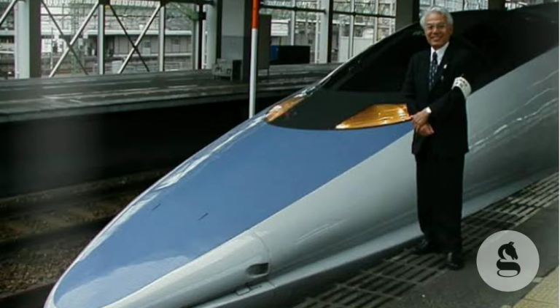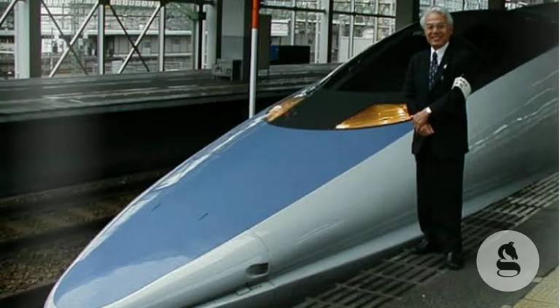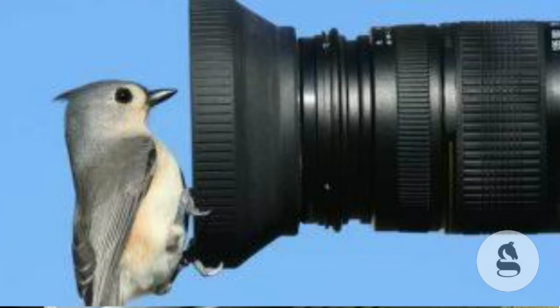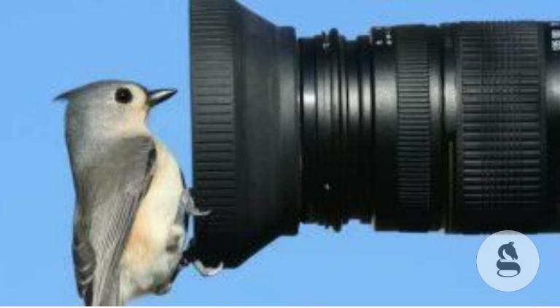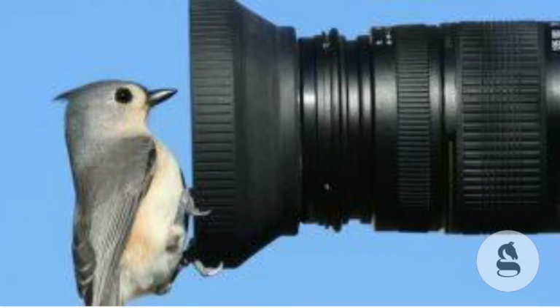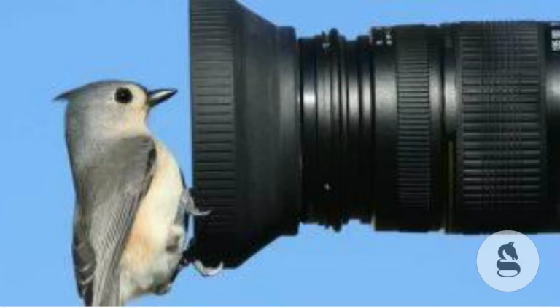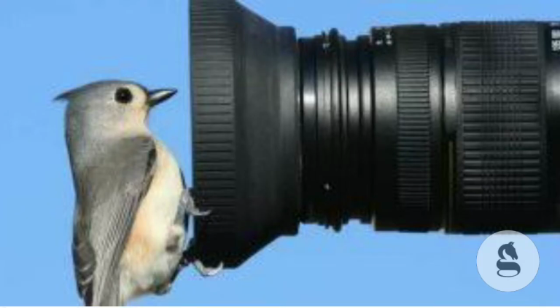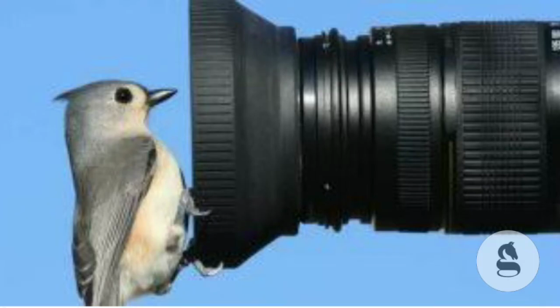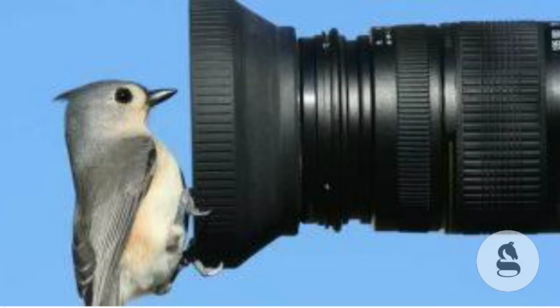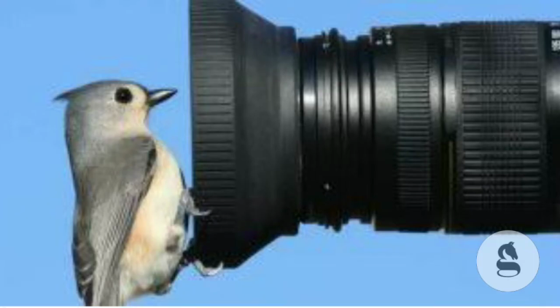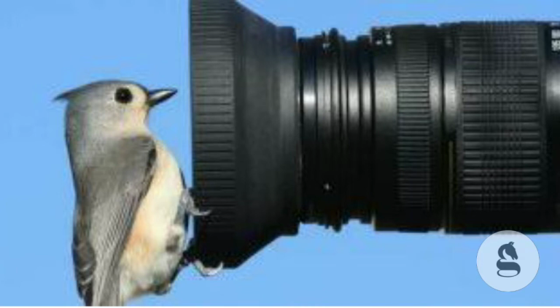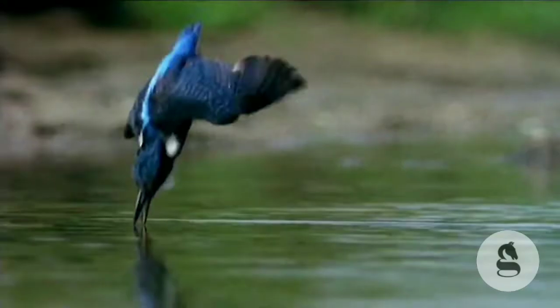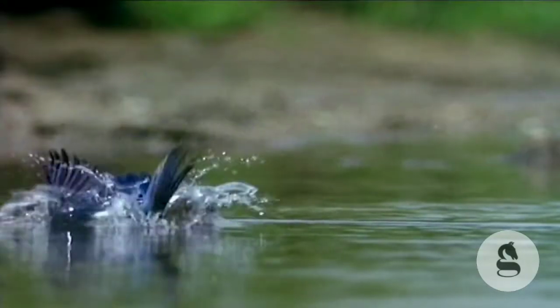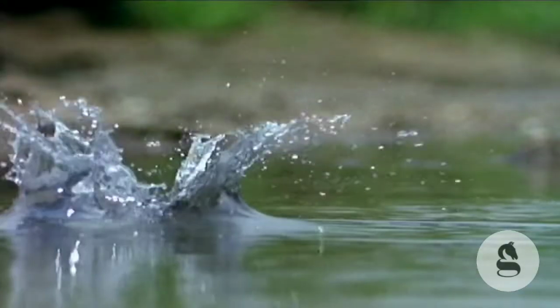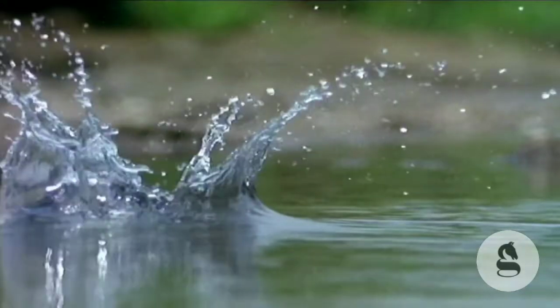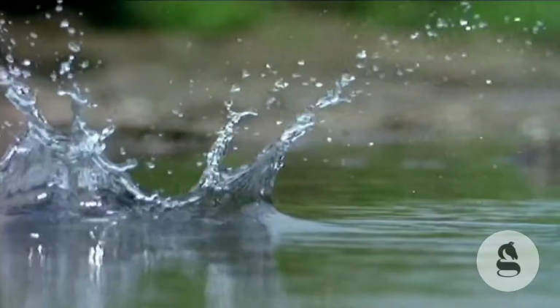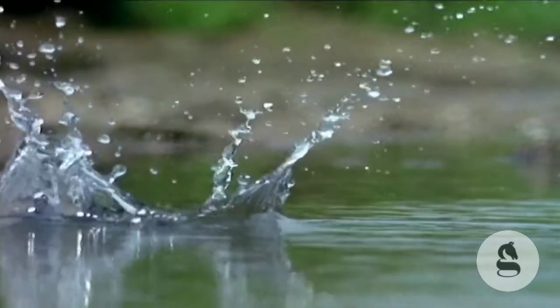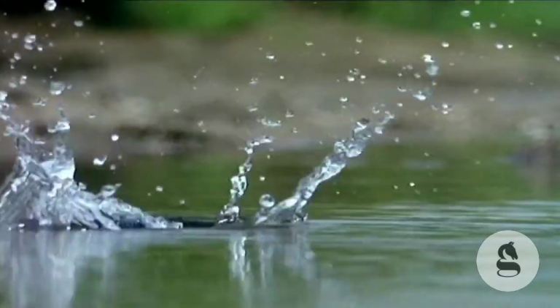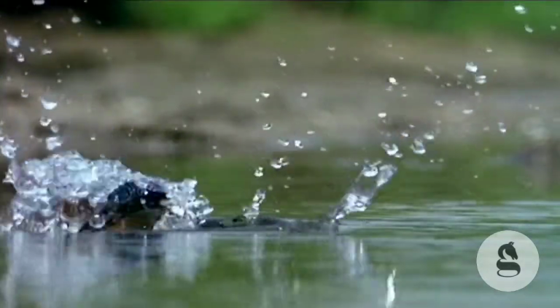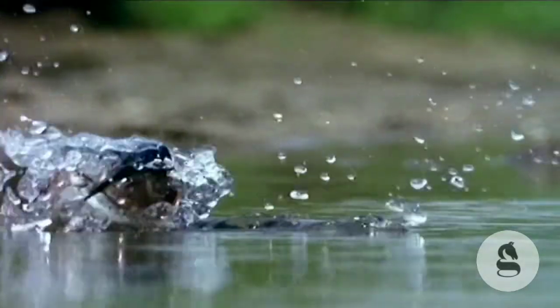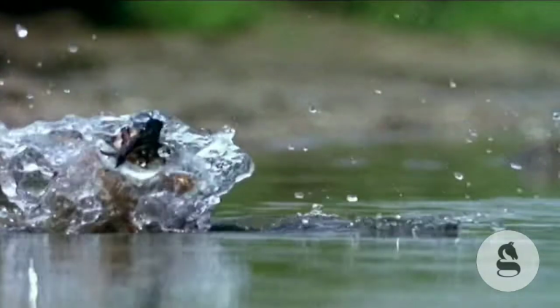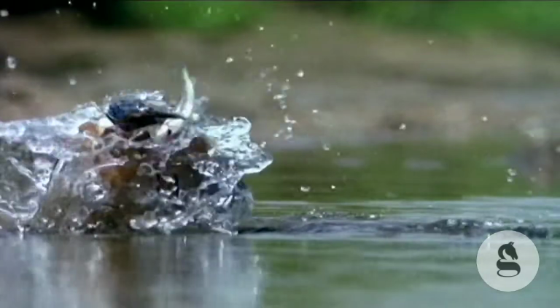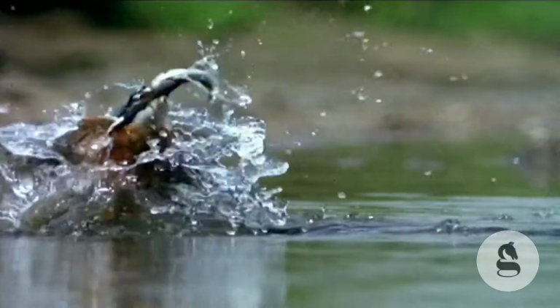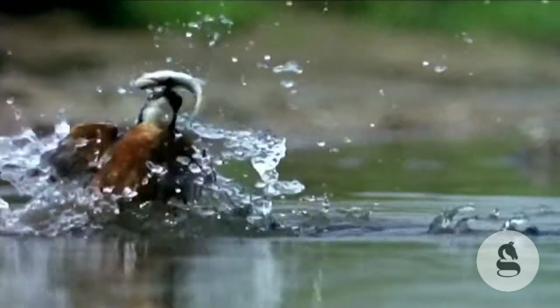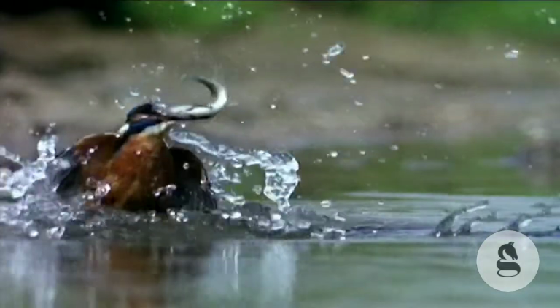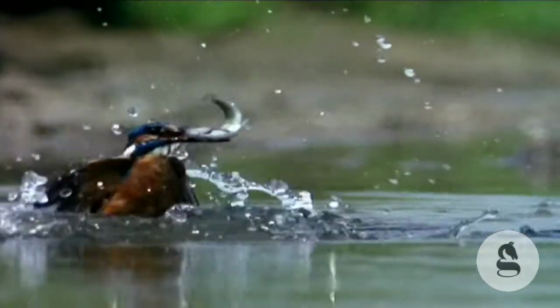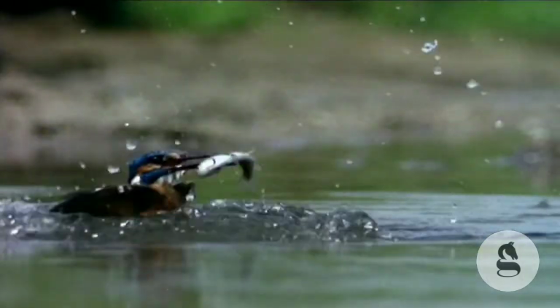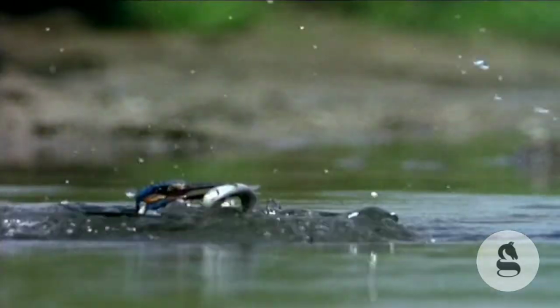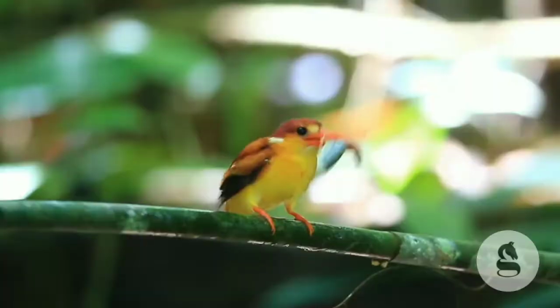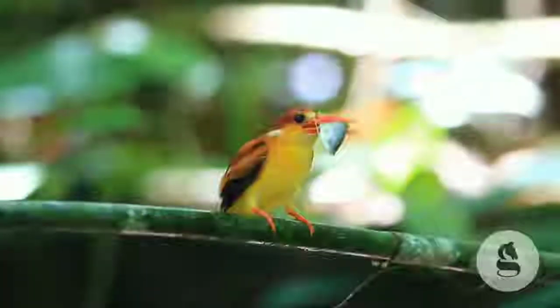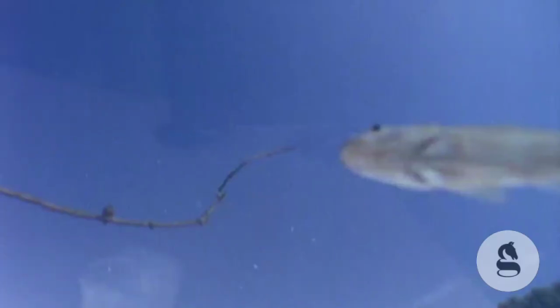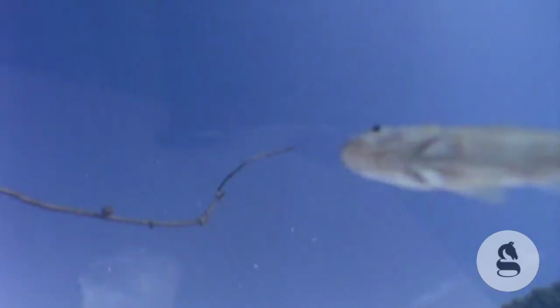Eji Nakatsu is actually a birdwatcher. He studied the kingfisher bird and its hunting strategy. The kingfisher moves differently — it transitions from a low-resistance medium, which is air, to a high-resistance medium, which is water.